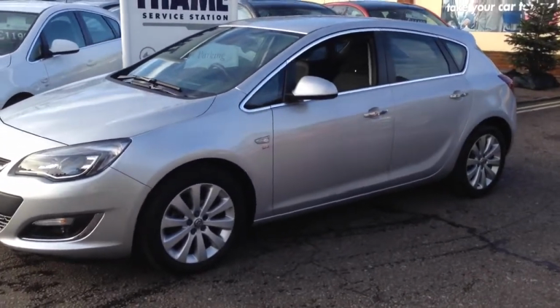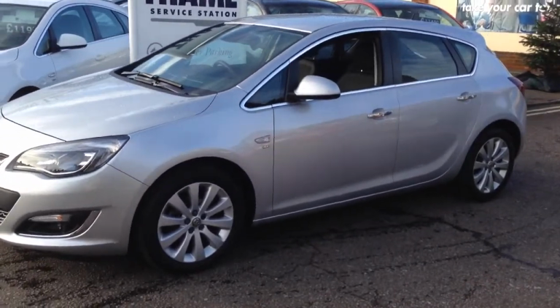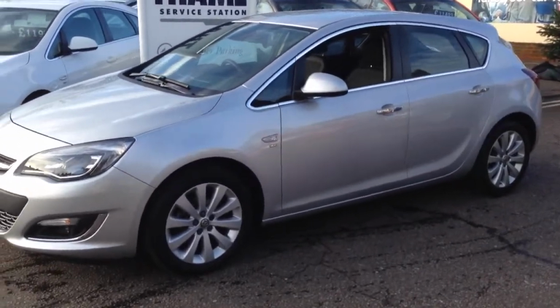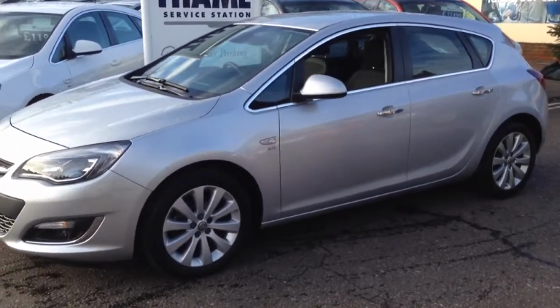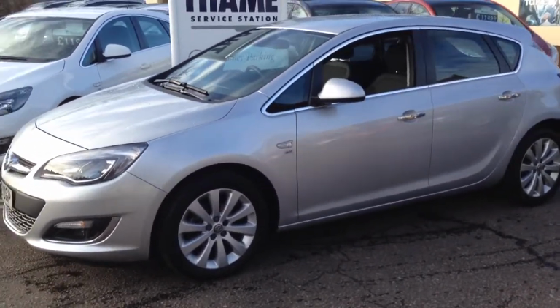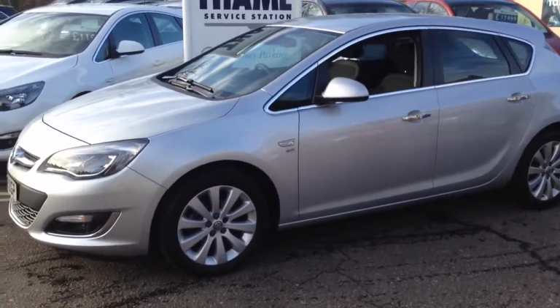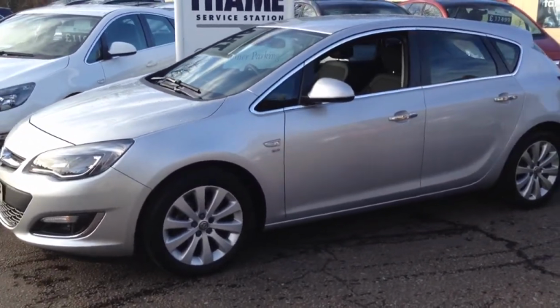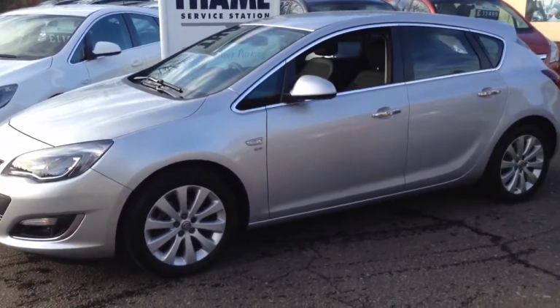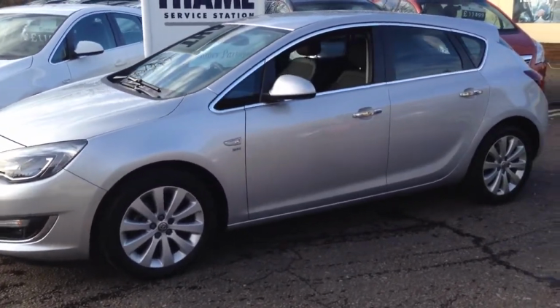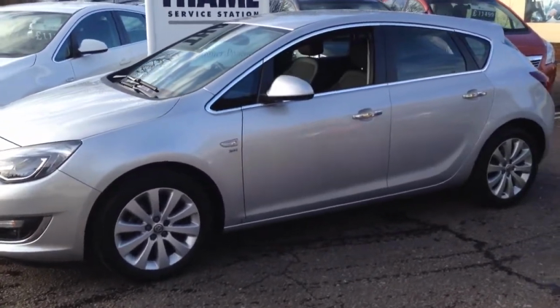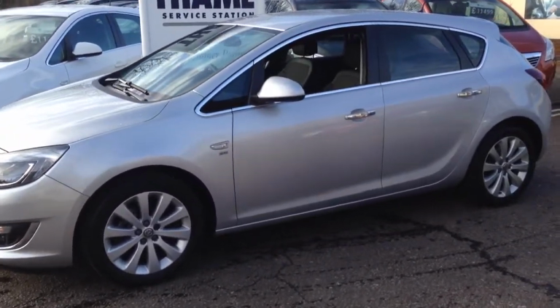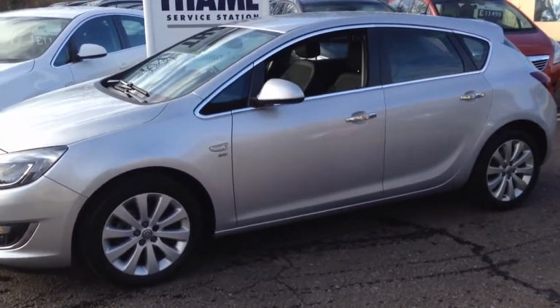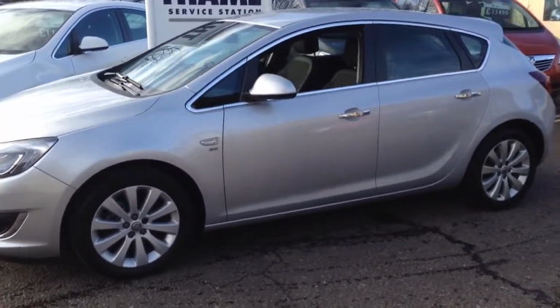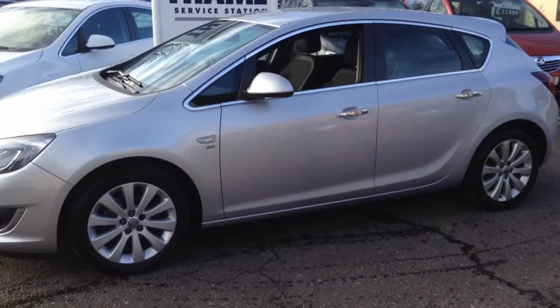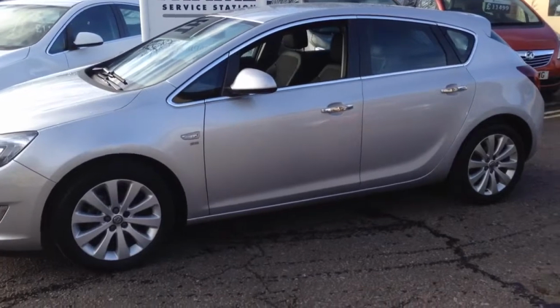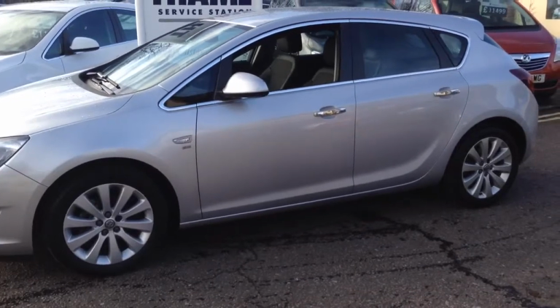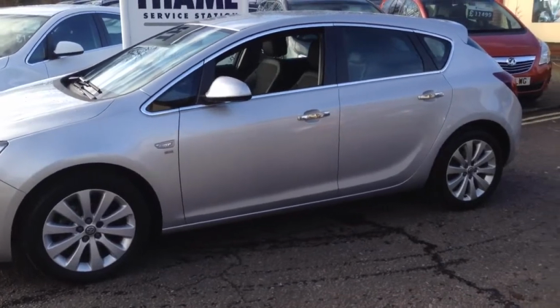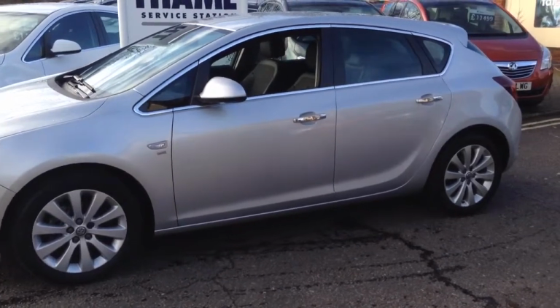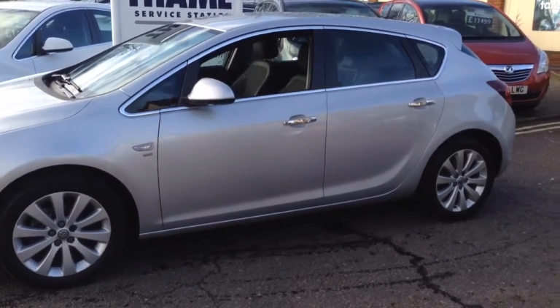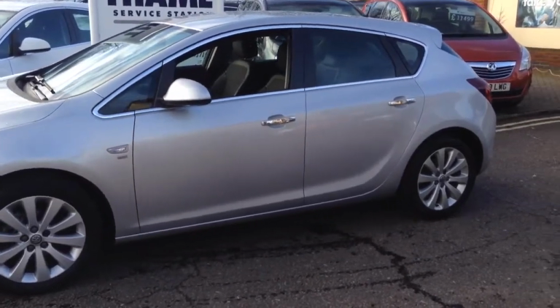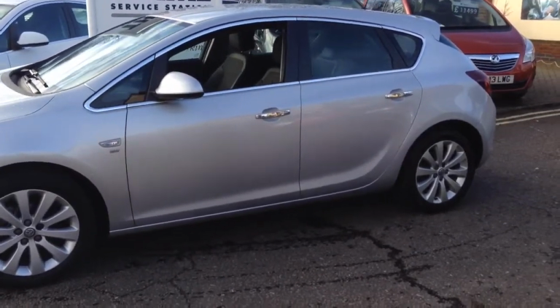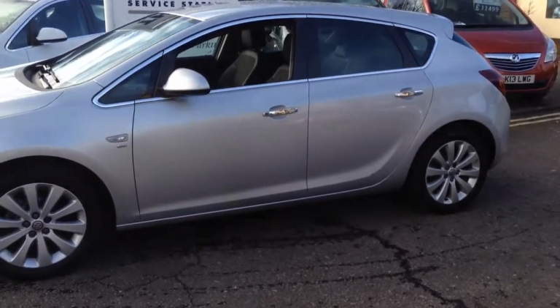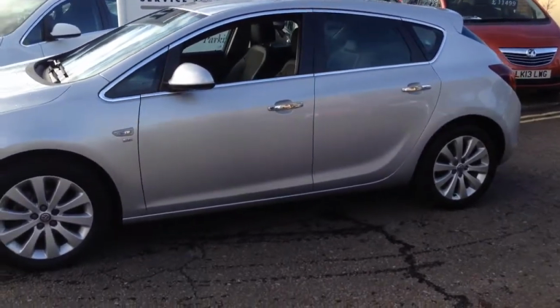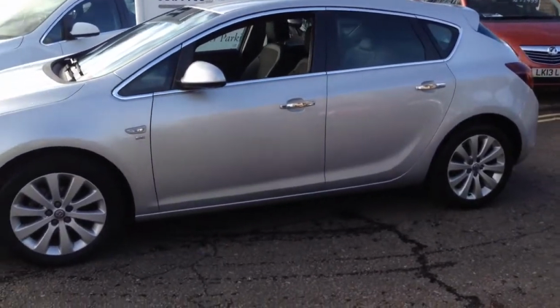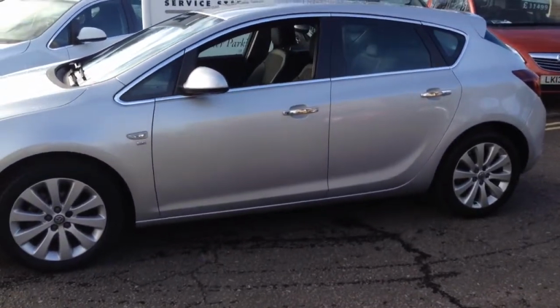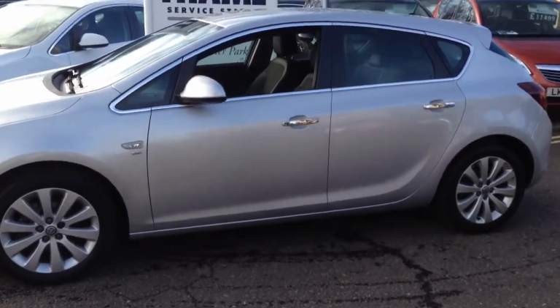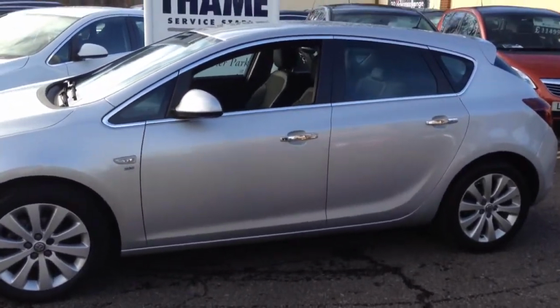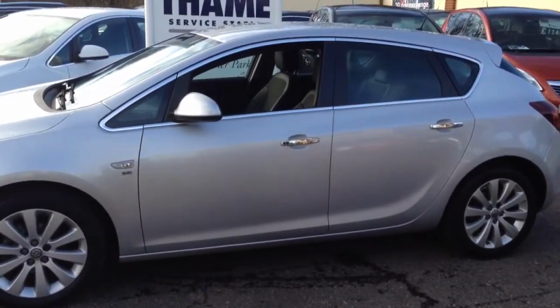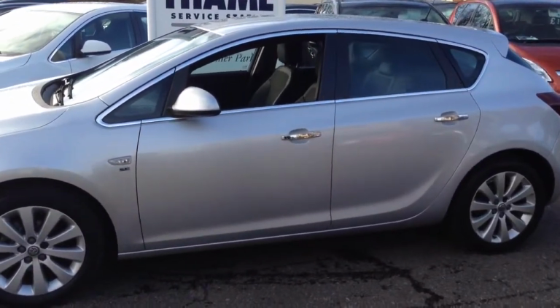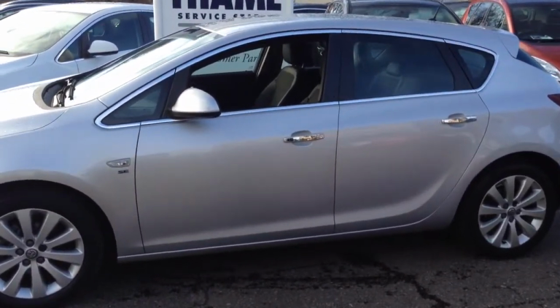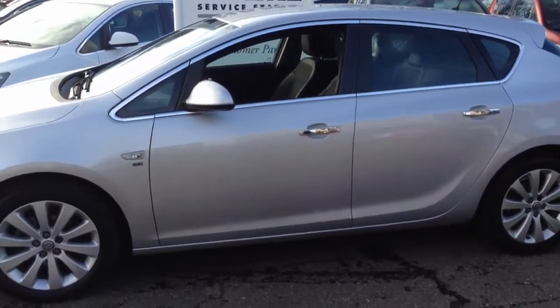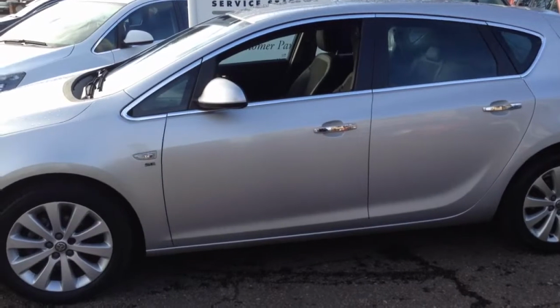Being an SE, it comes with some lovely extras including half leather seats, rain sensing wipers and automatic headlights. Finished in Sovereign Silver, it's really easy to keep clean.